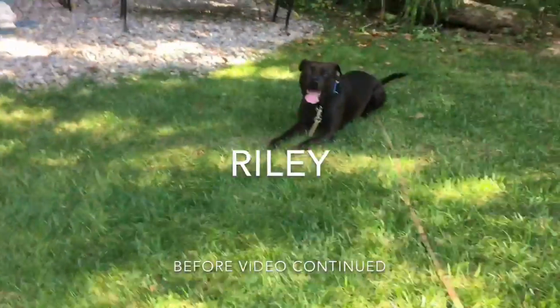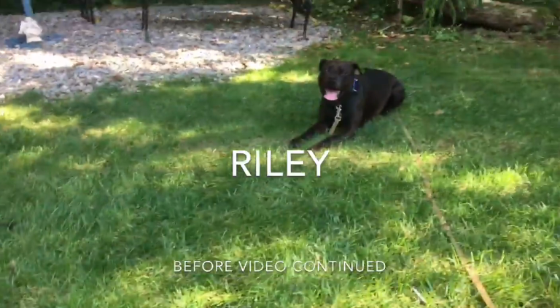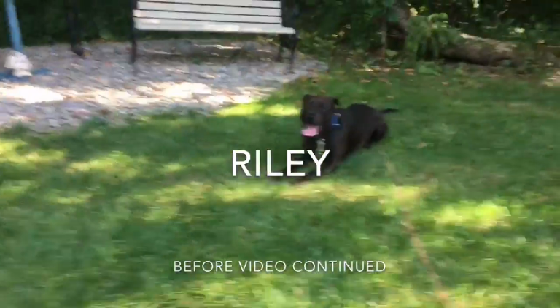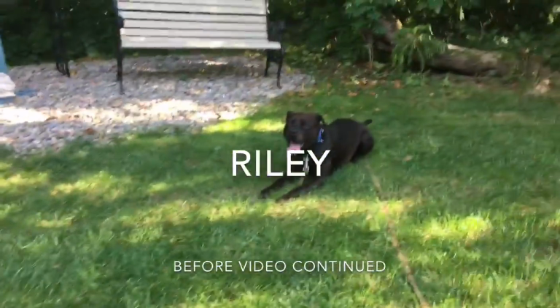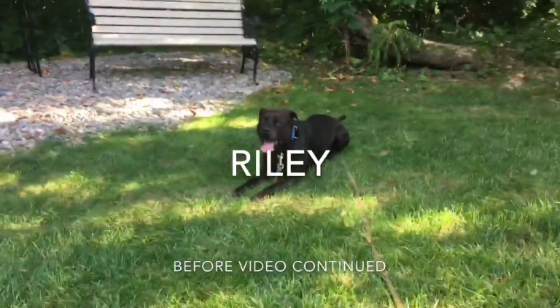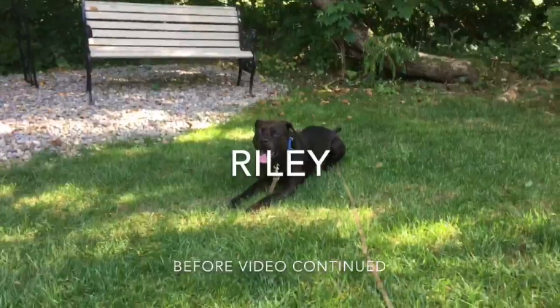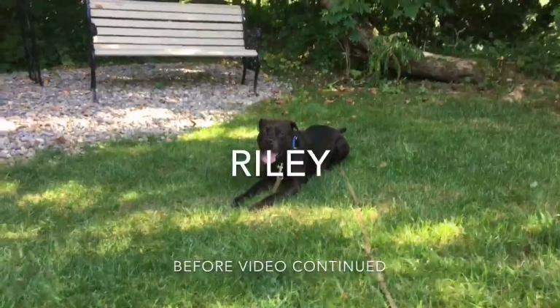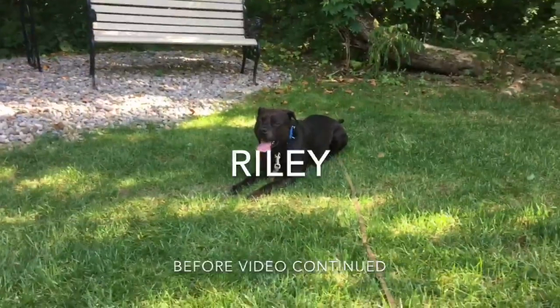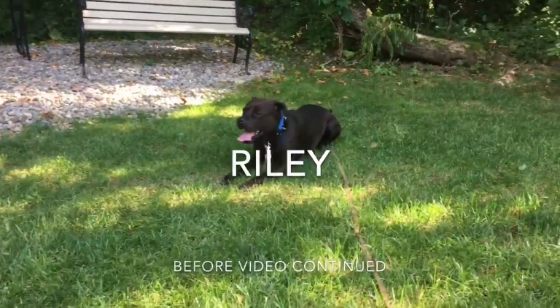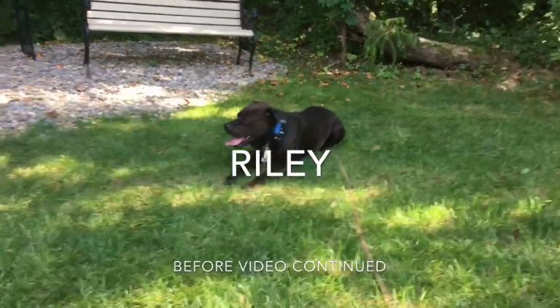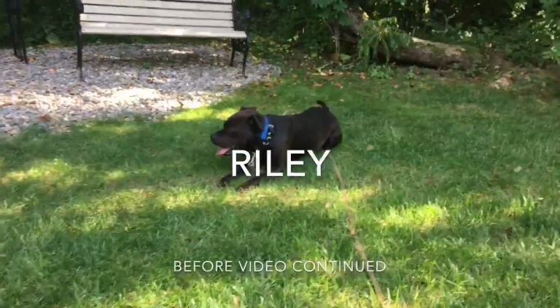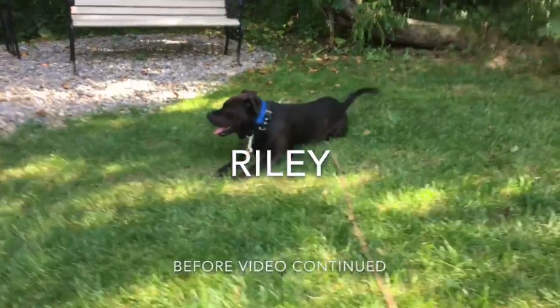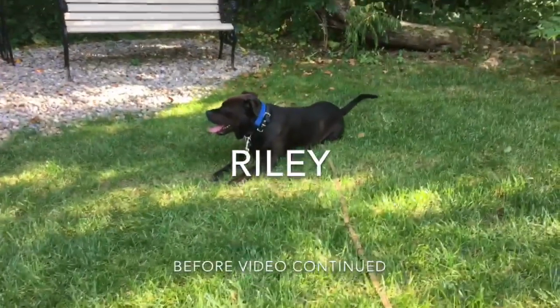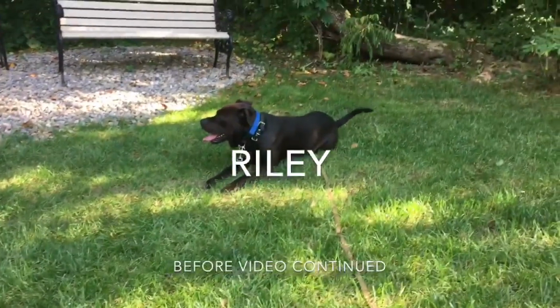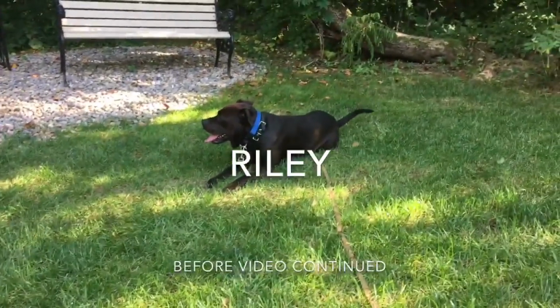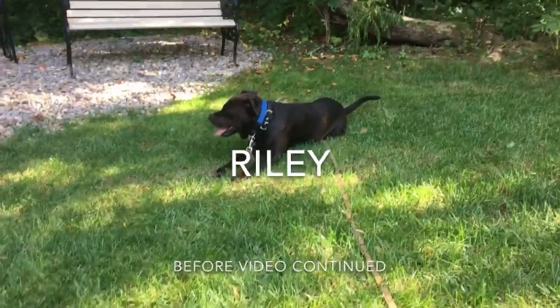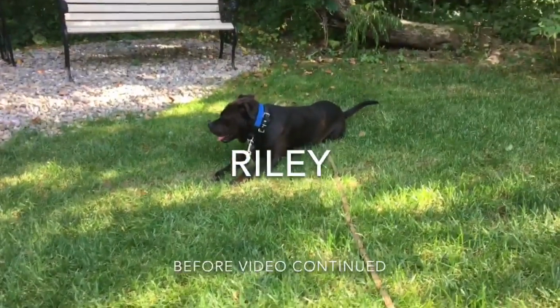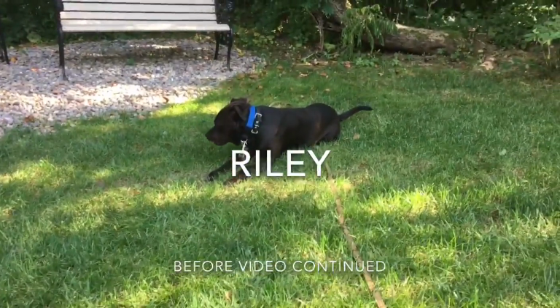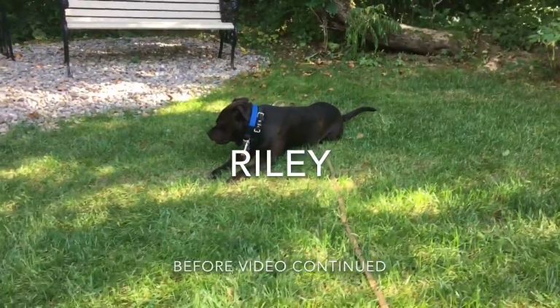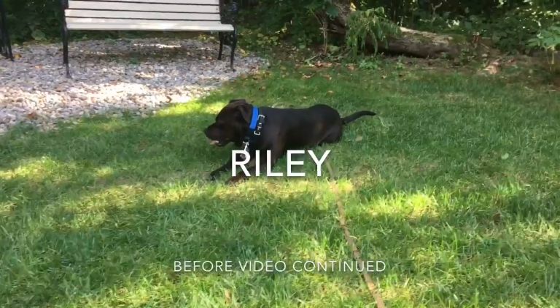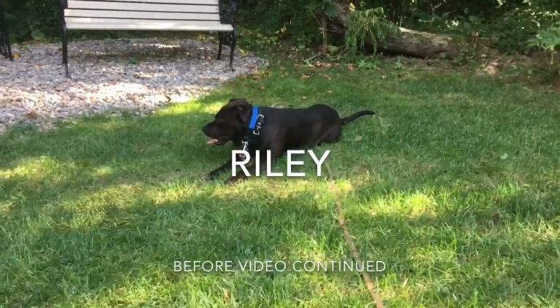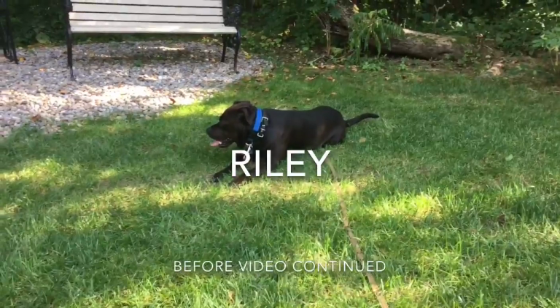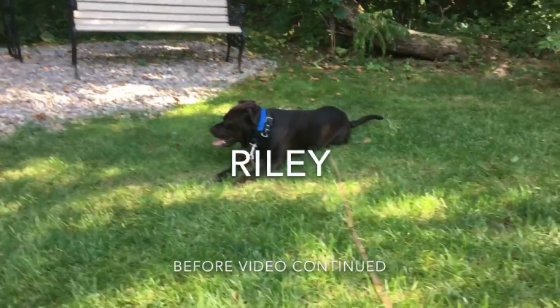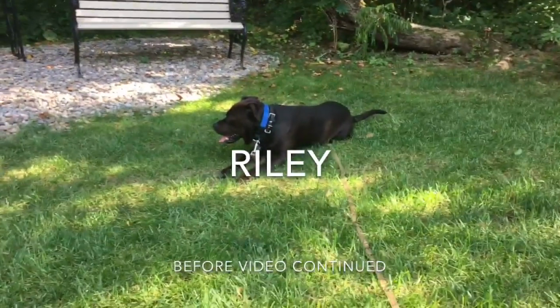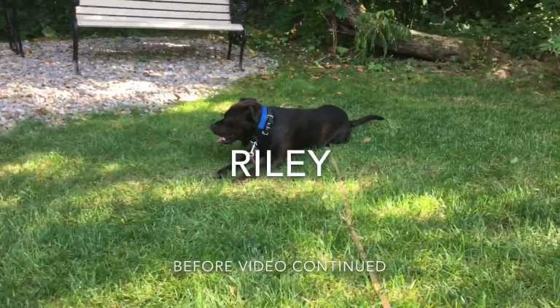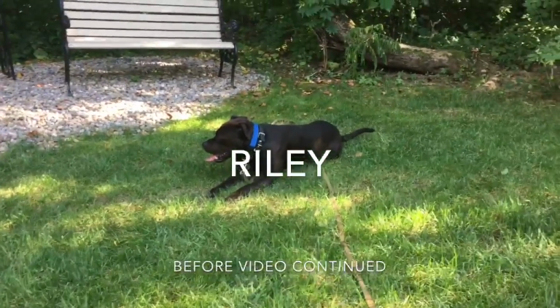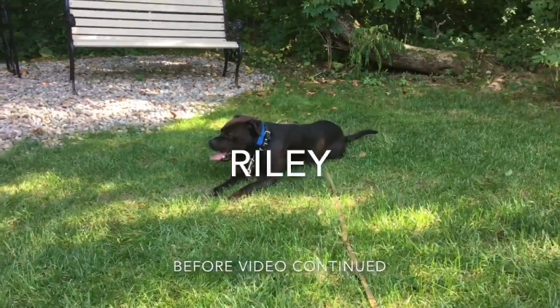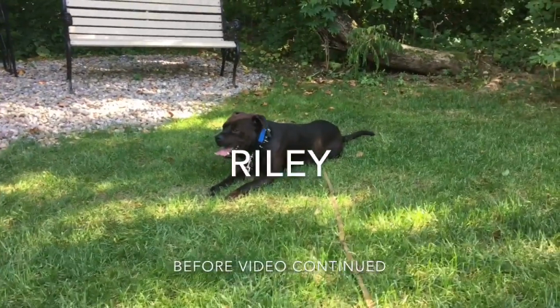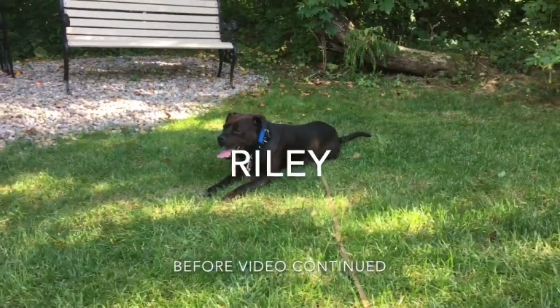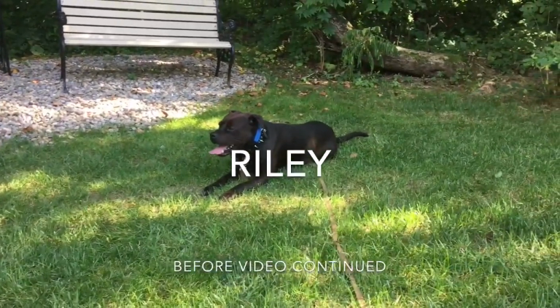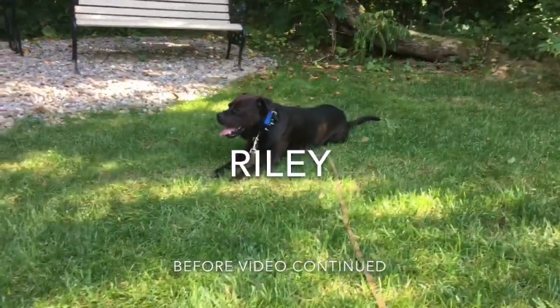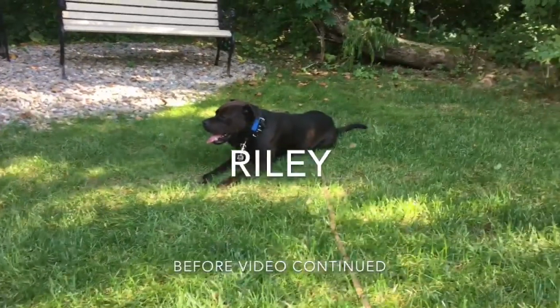The client is just looking for that basic obedience and overall doggy etiquette — wants to have control for the dog off leash. Rally is very energetic and gets distracted easily. Very friendly dog though, and I look forward to showing you guys the results.